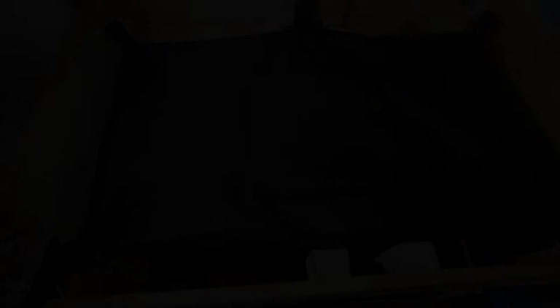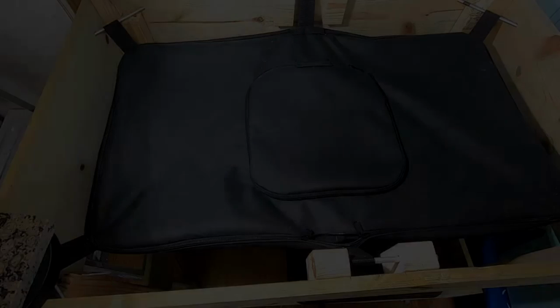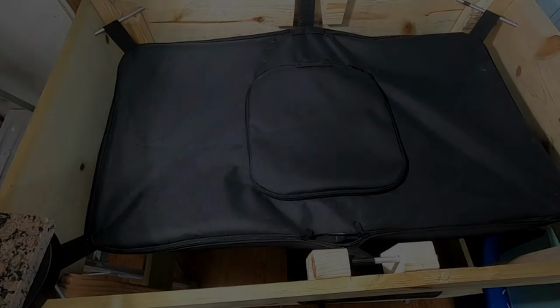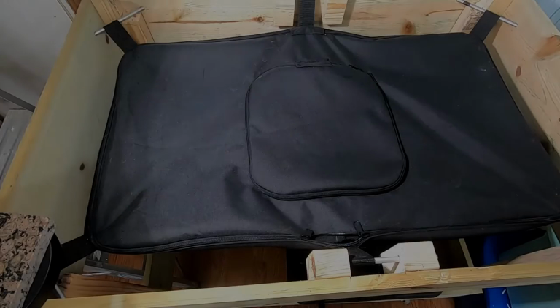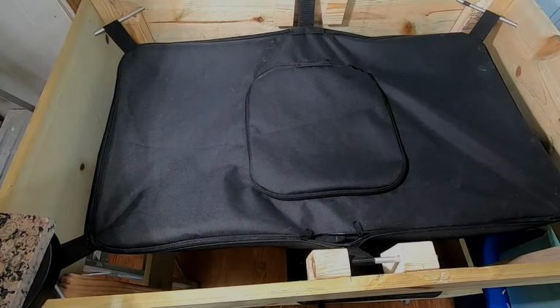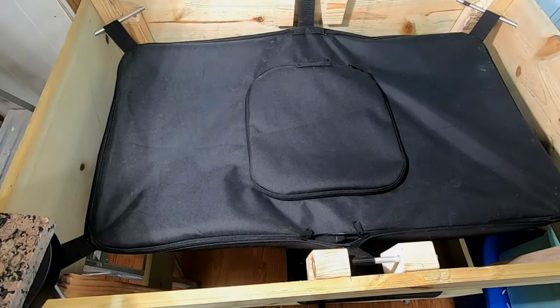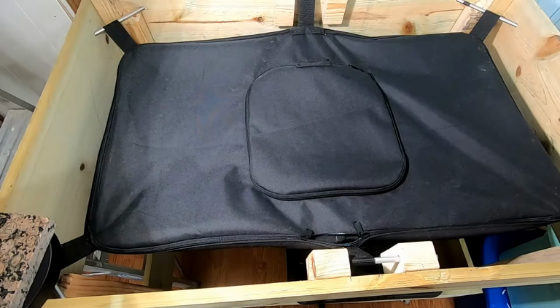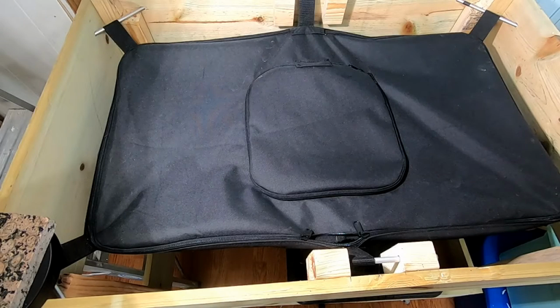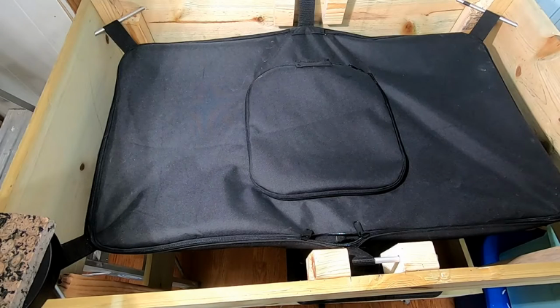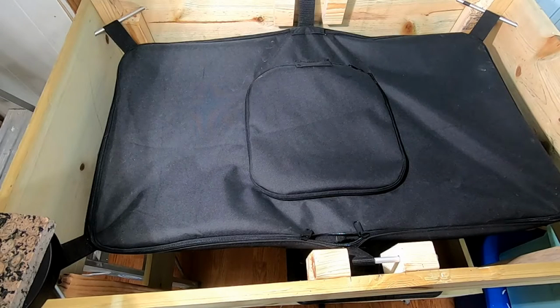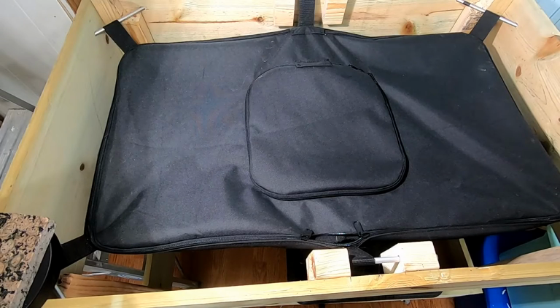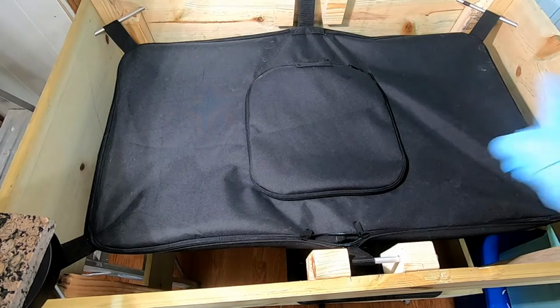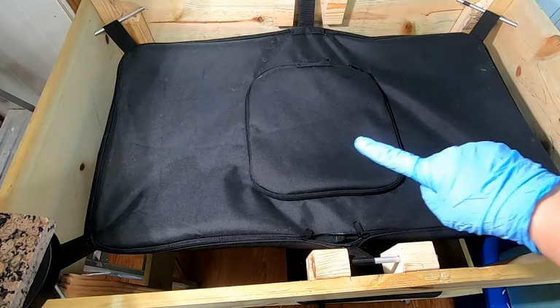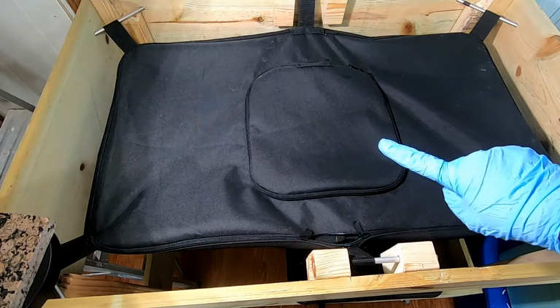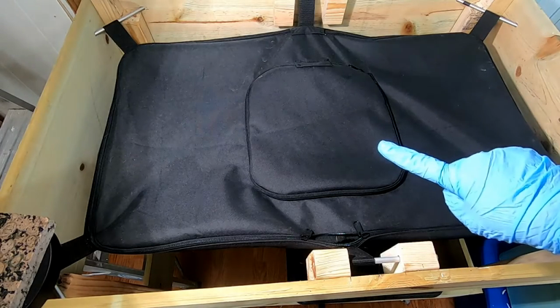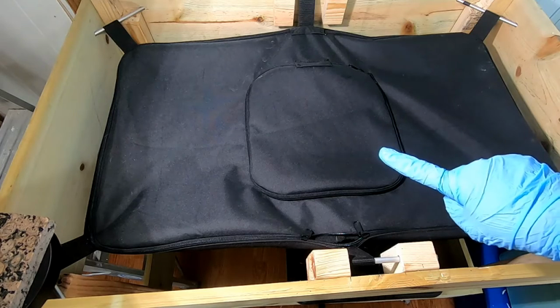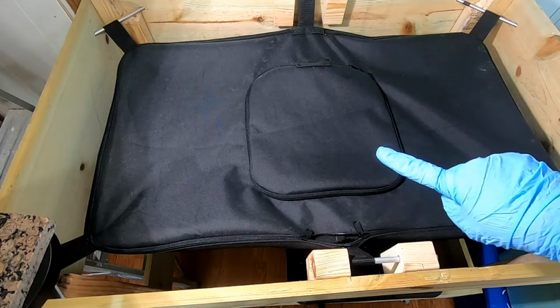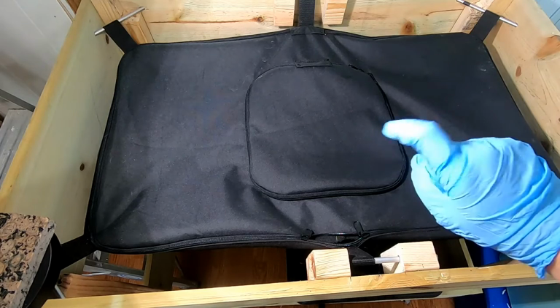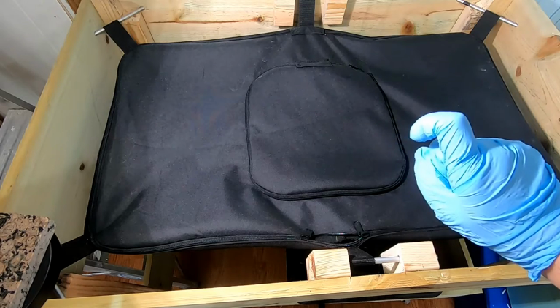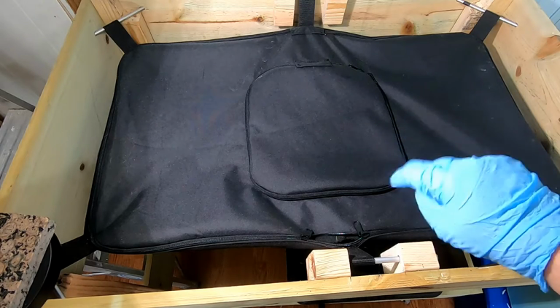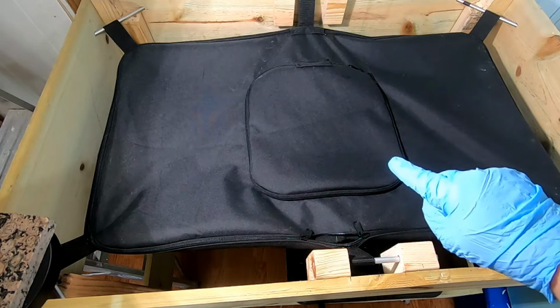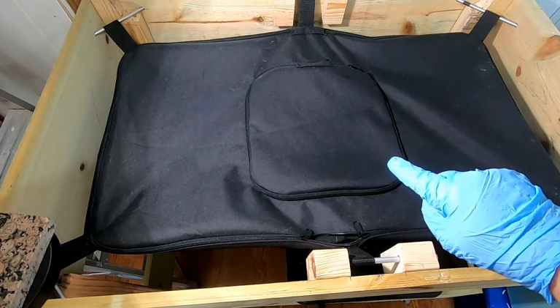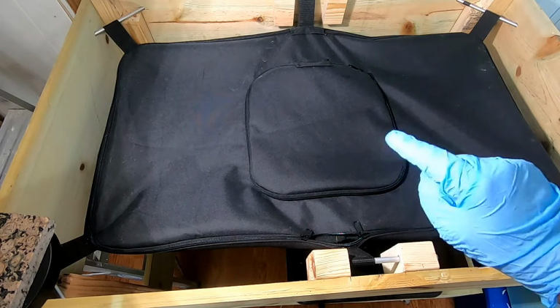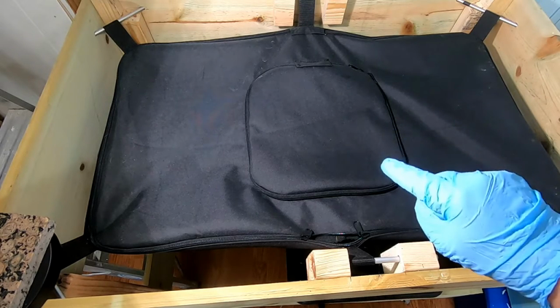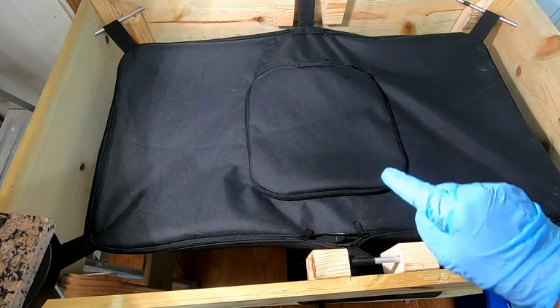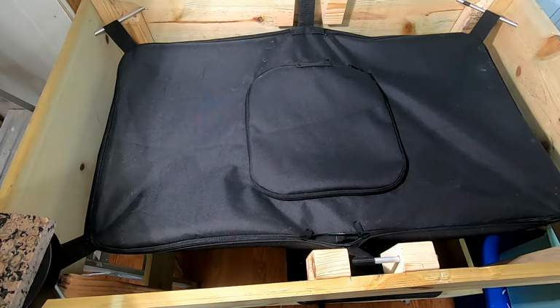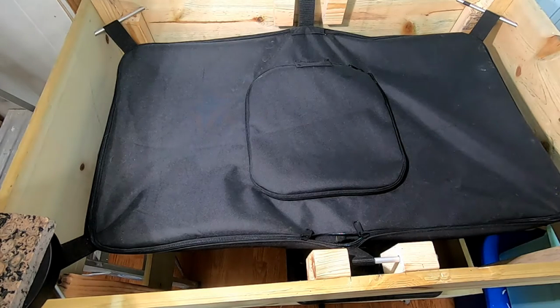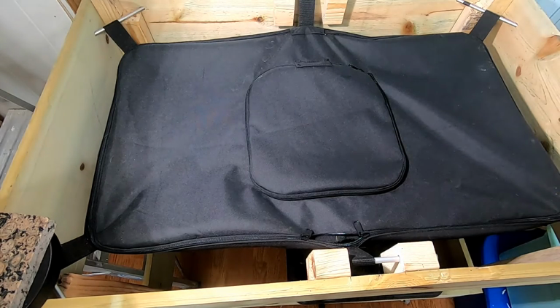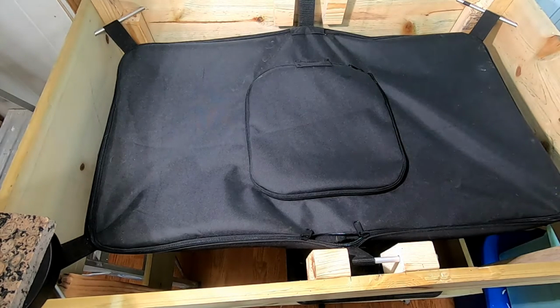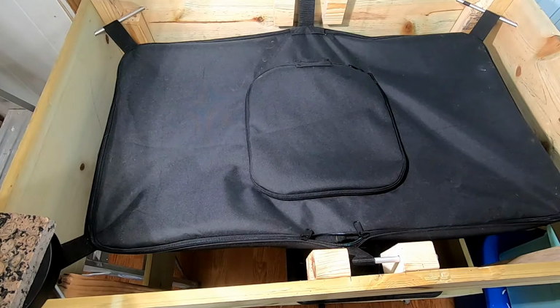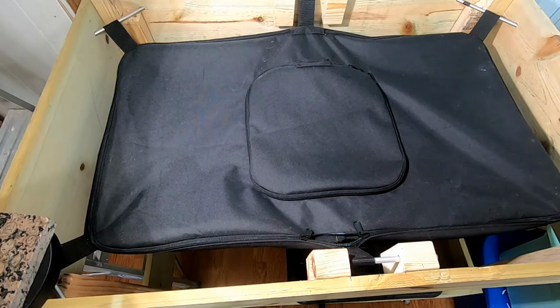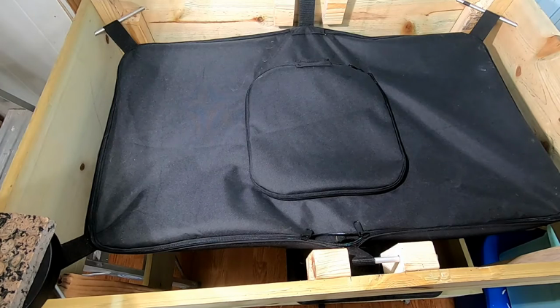Hey guys, it's Ann over at Plant Obsessed, and today we're going to take a look in on the African Nightcrawlers in the Vermibag Little Mammoth. Let's open it up and see what we've got.